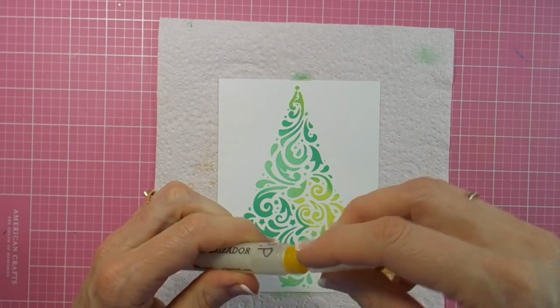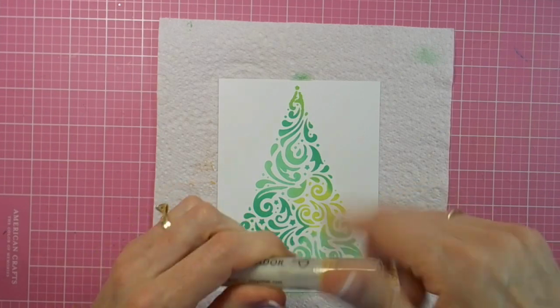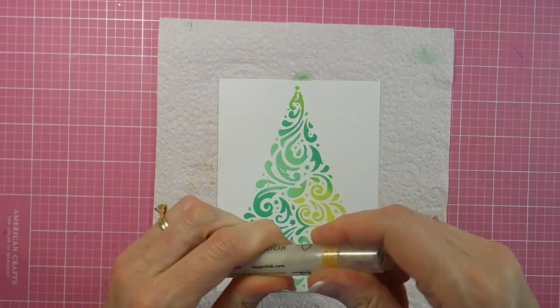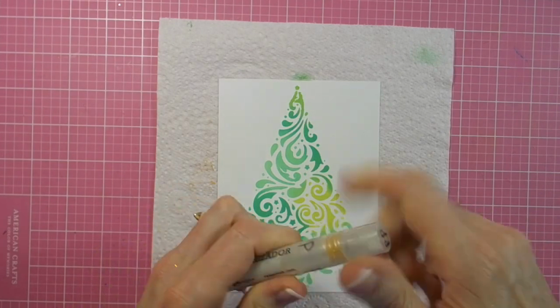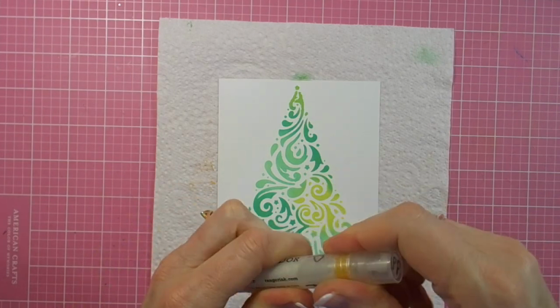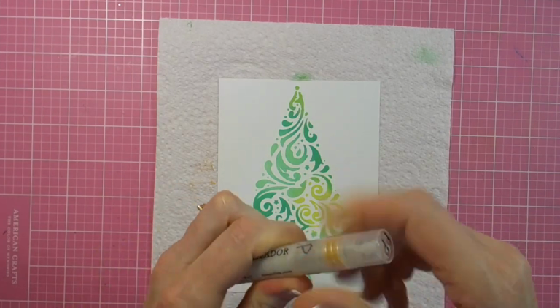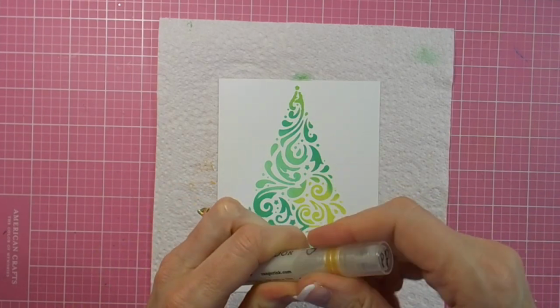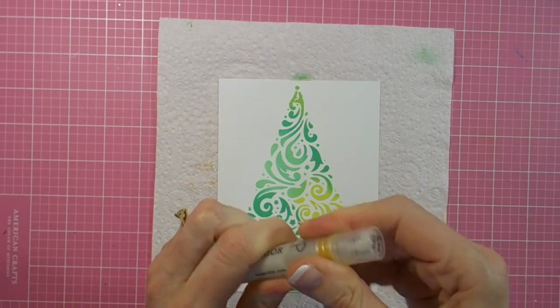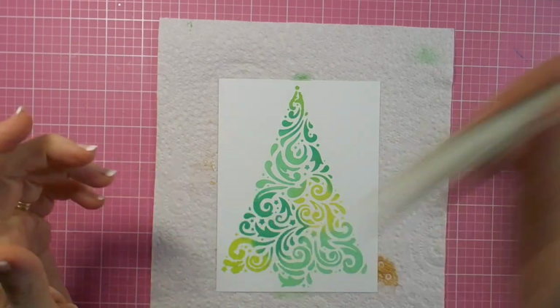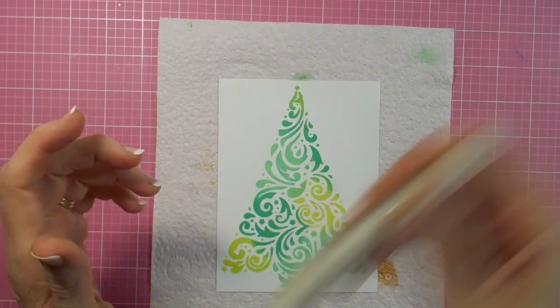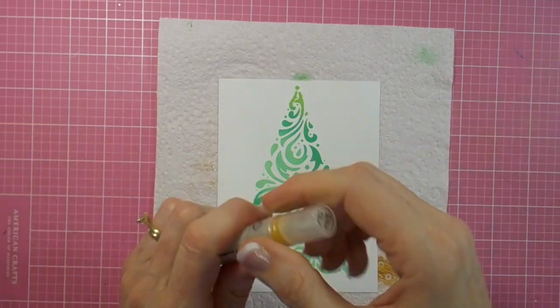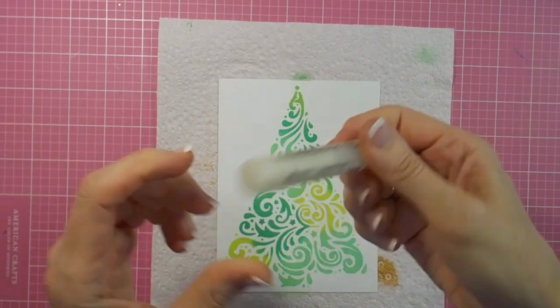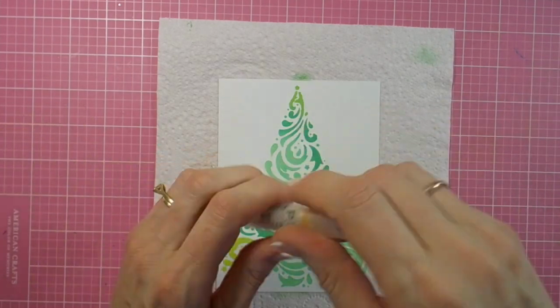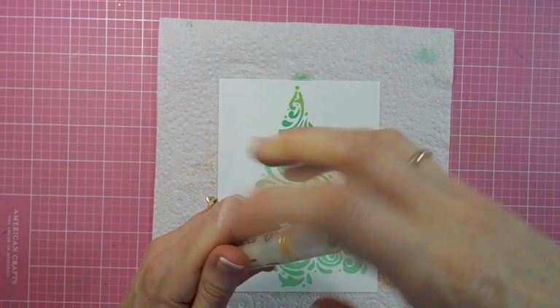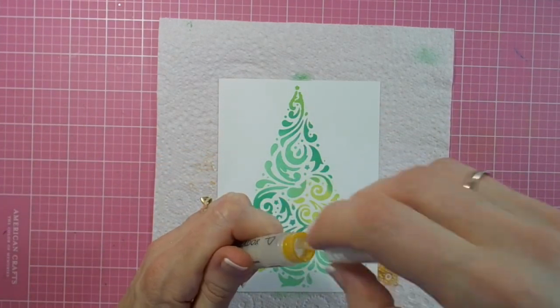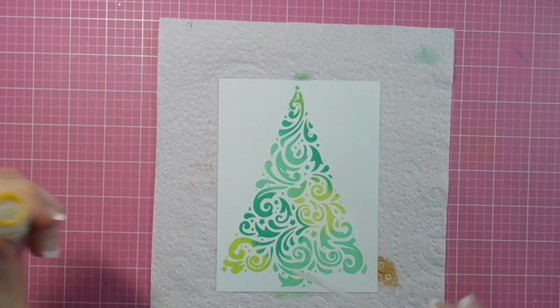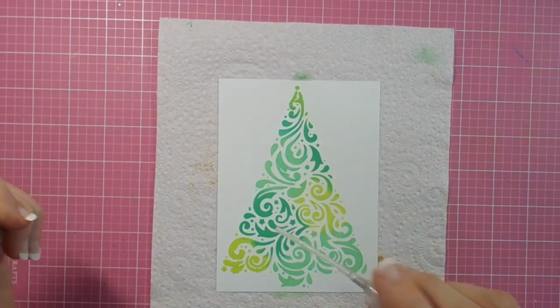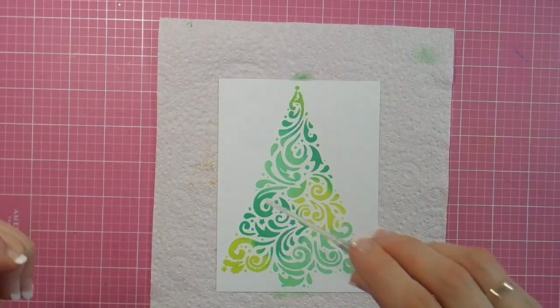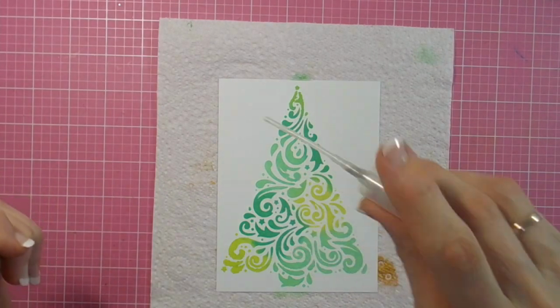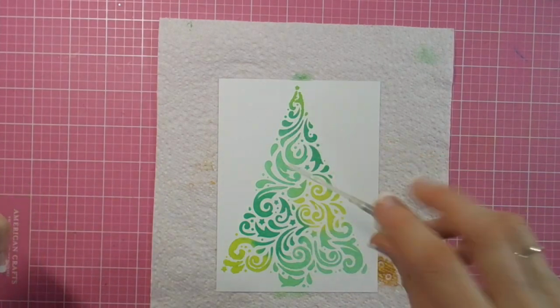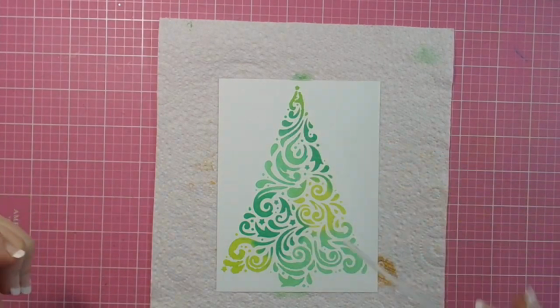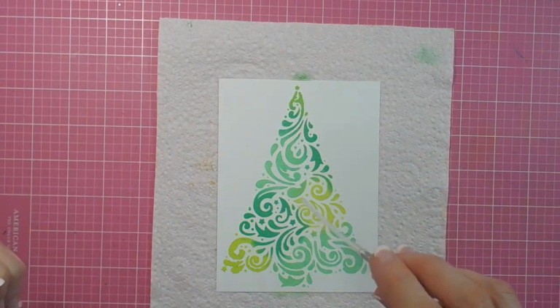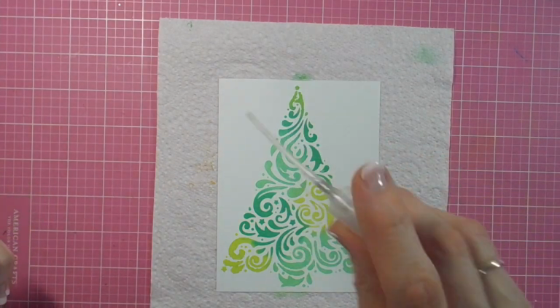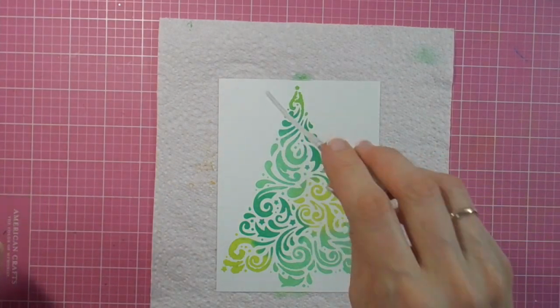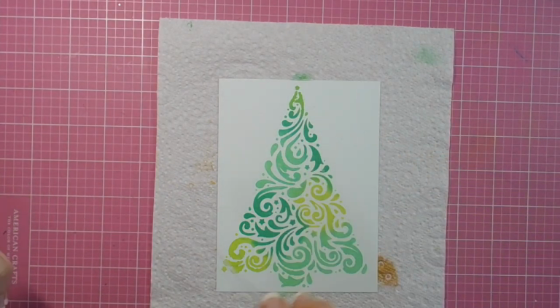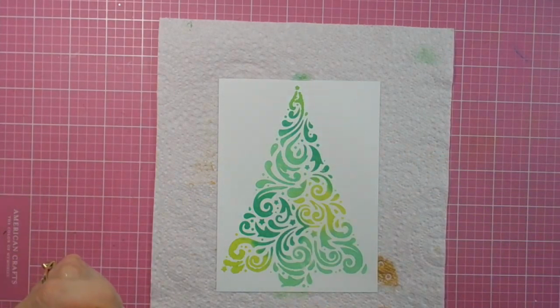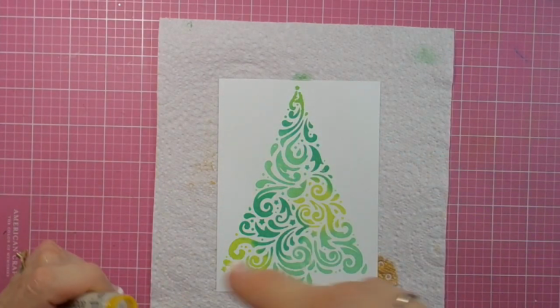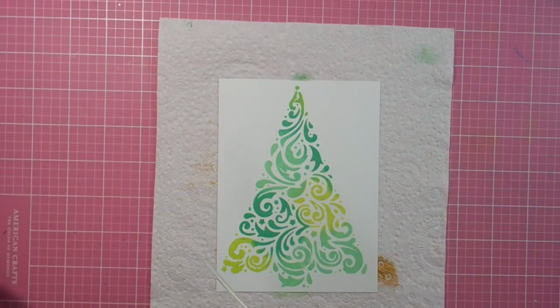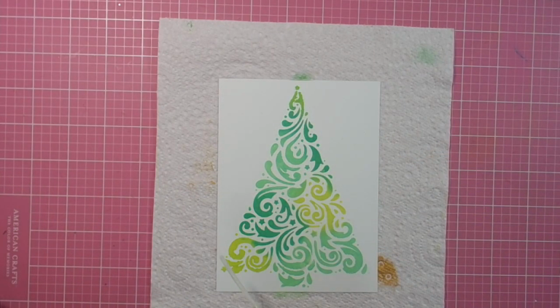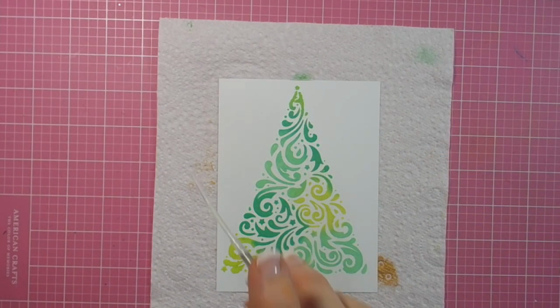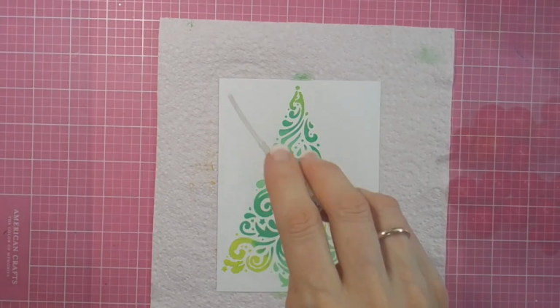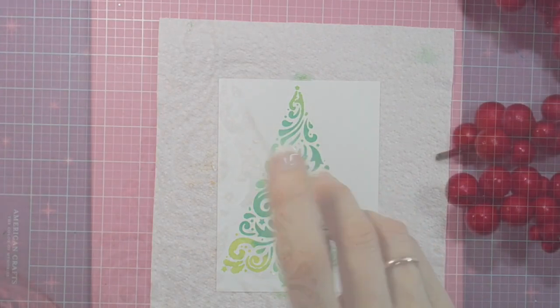With my four card front pieces all finished now, I adhered them to the cards, added some sentiments, and here you'll see the end results.